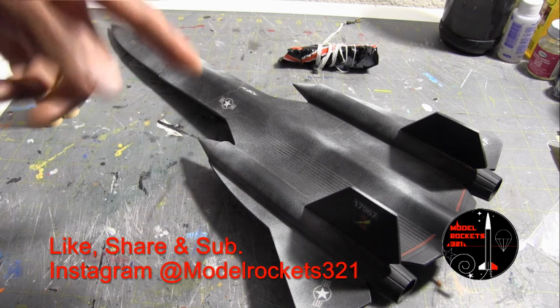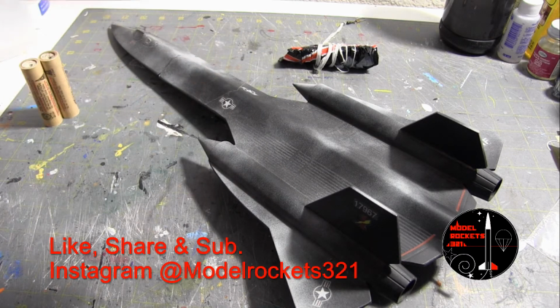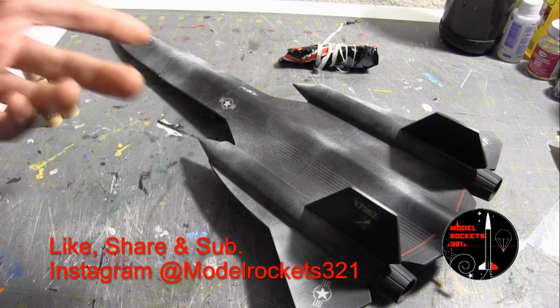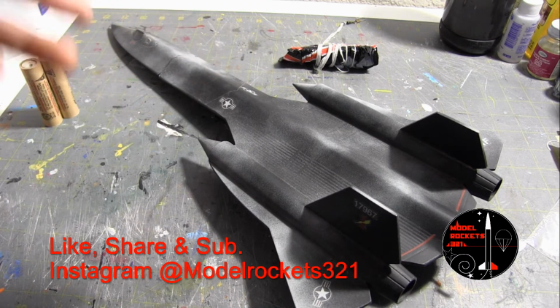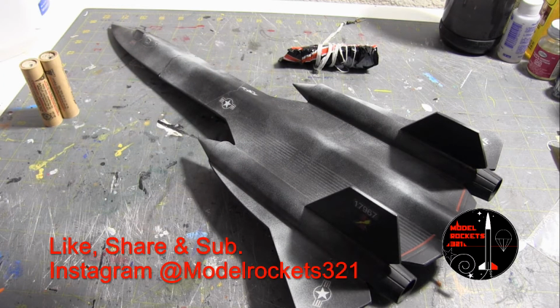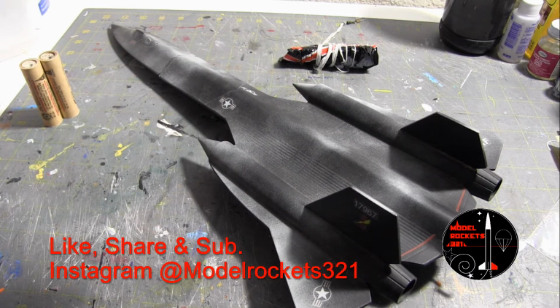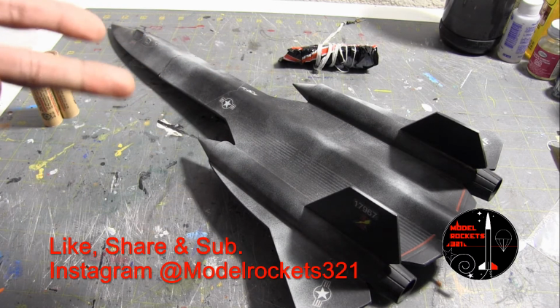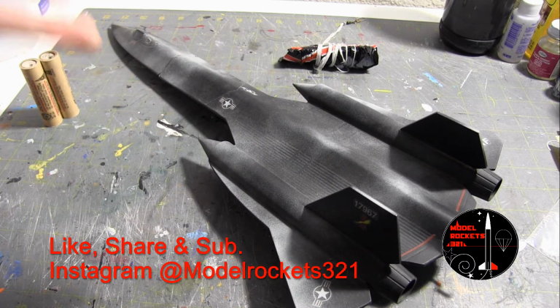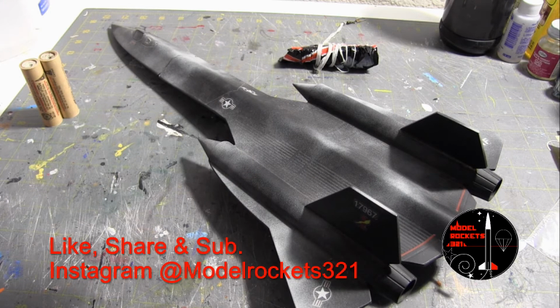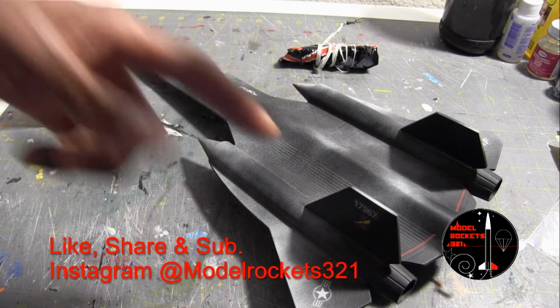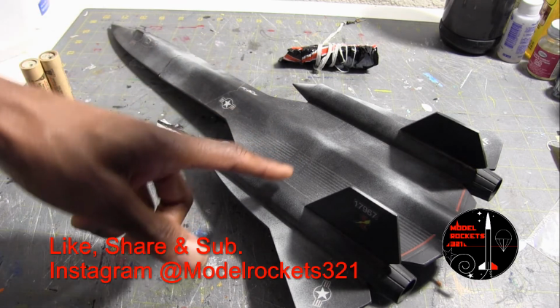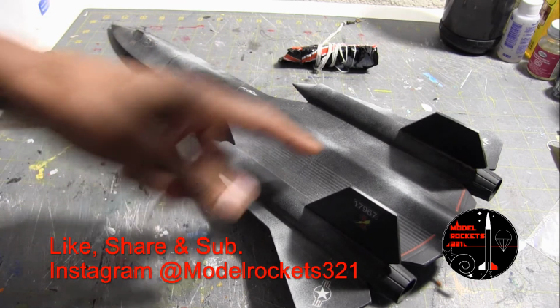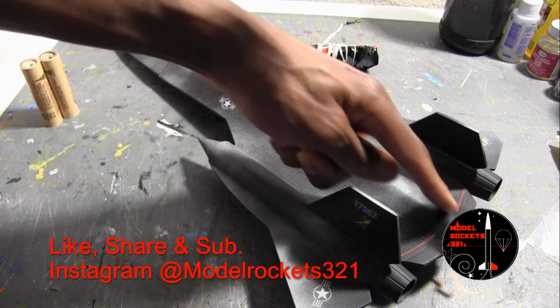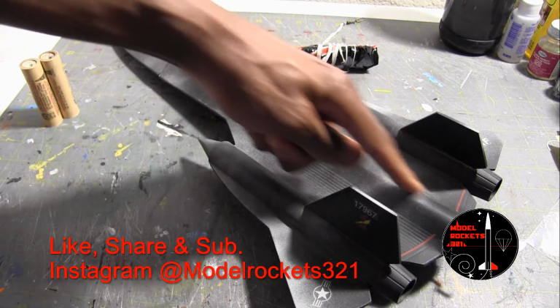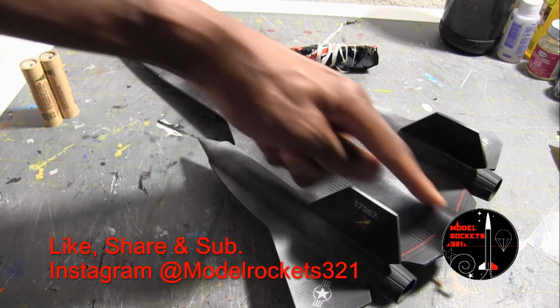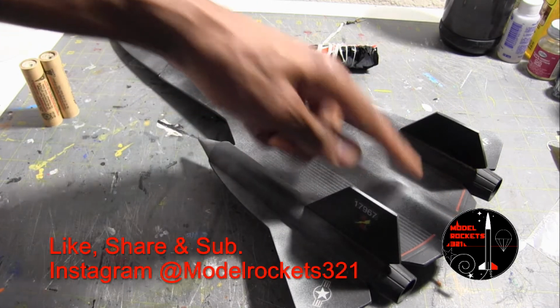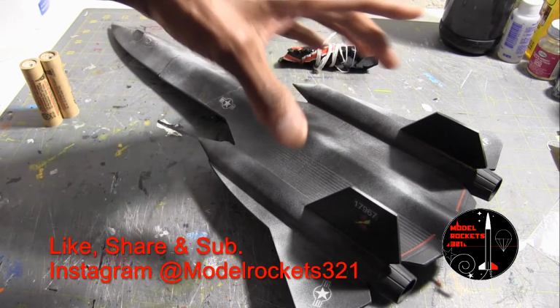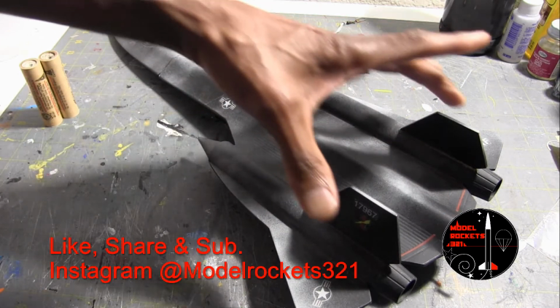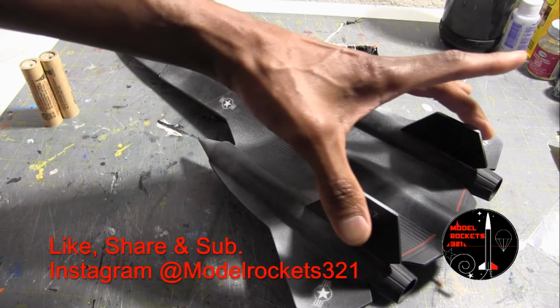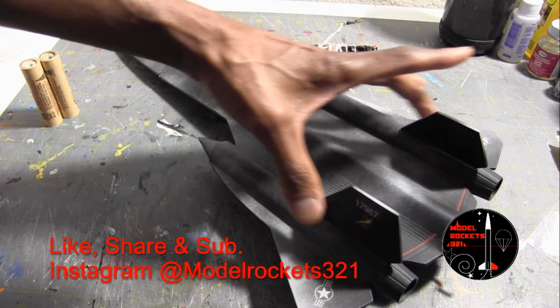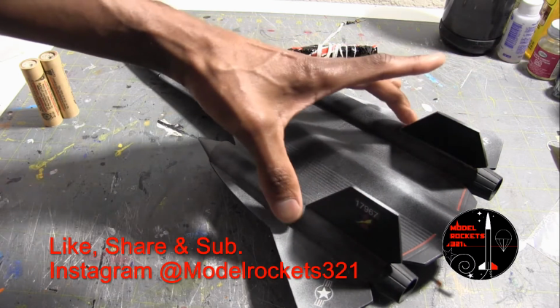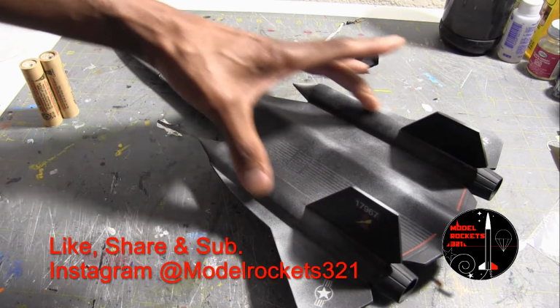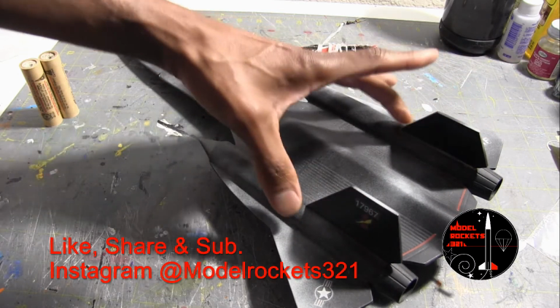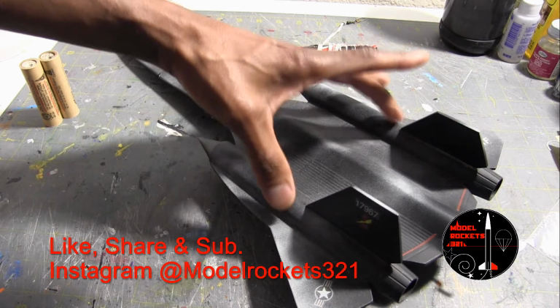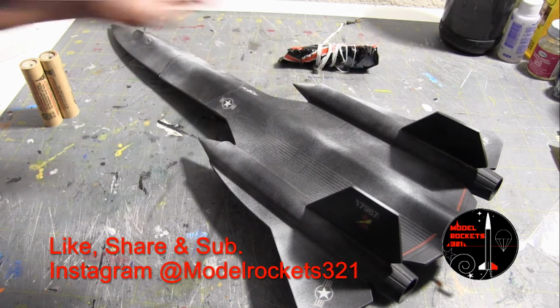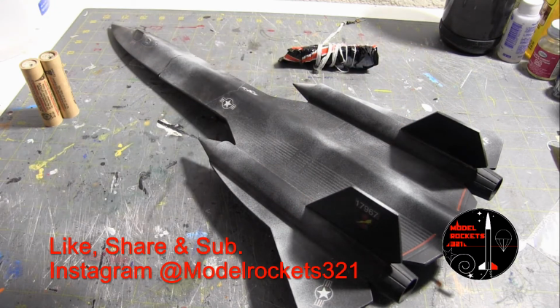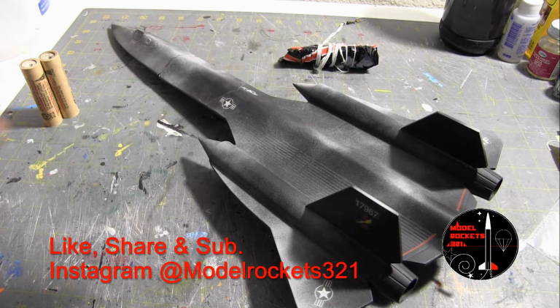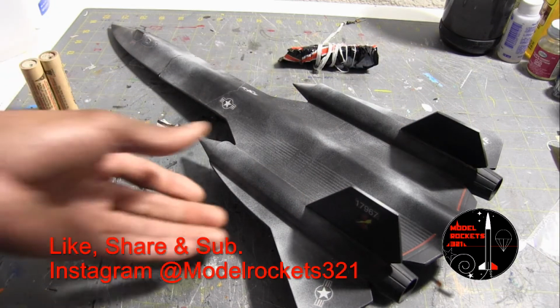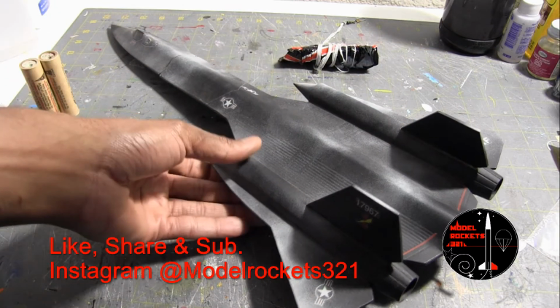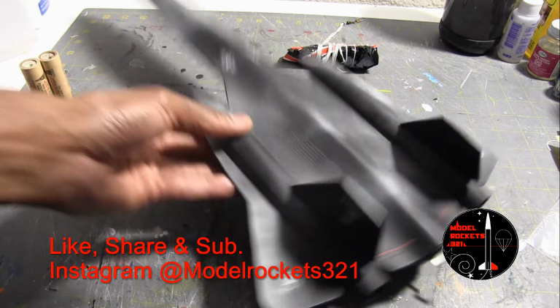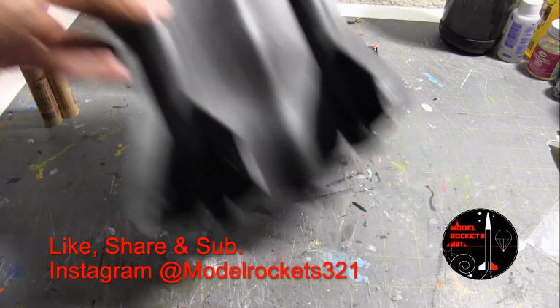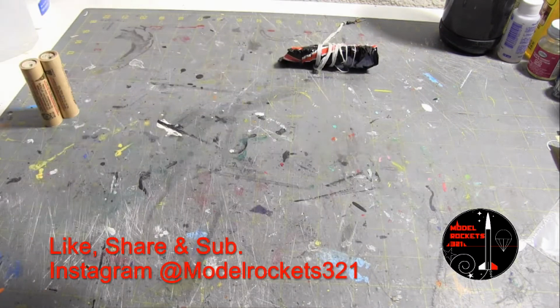The one I'm going to discuss today had two engines in the place of the one that will go here. I replaced them so they will go inside these tubes here. And this is that project right here.